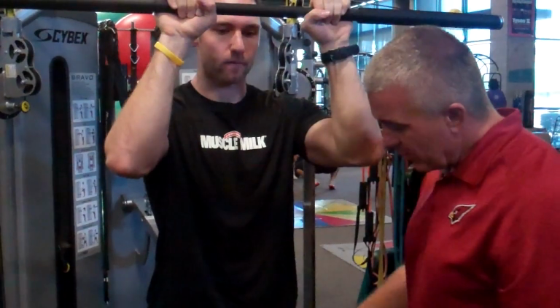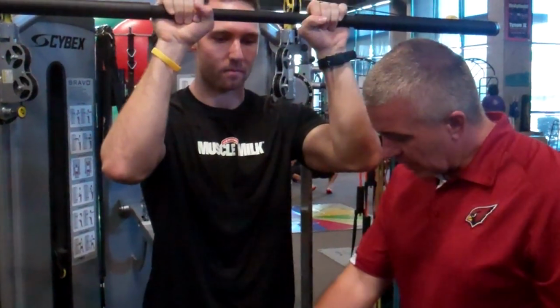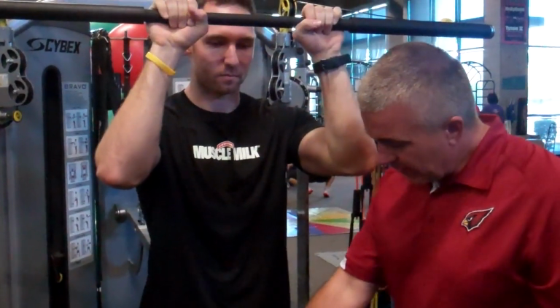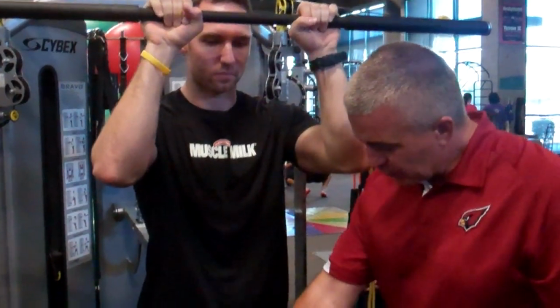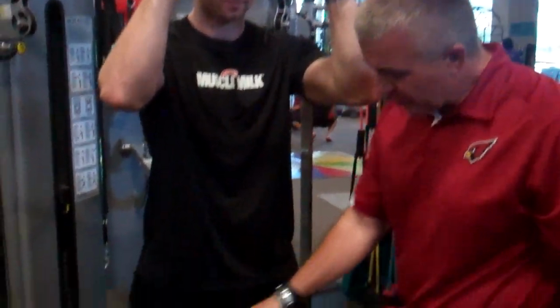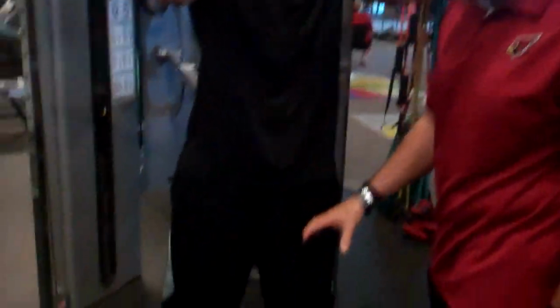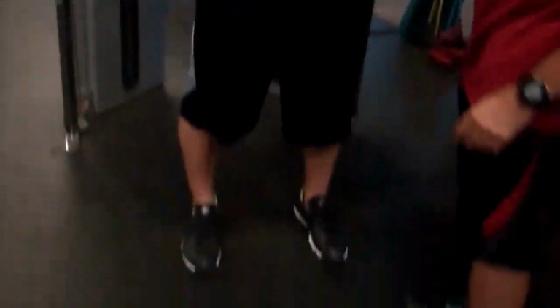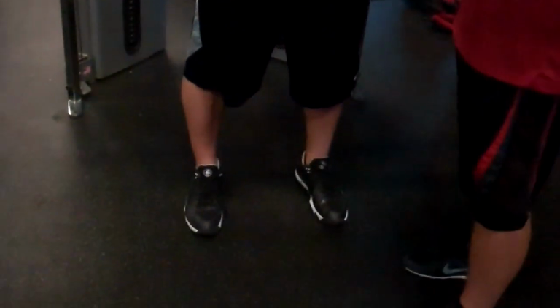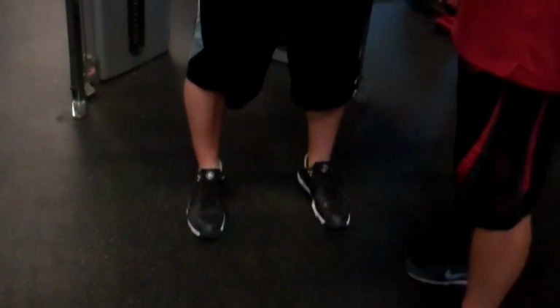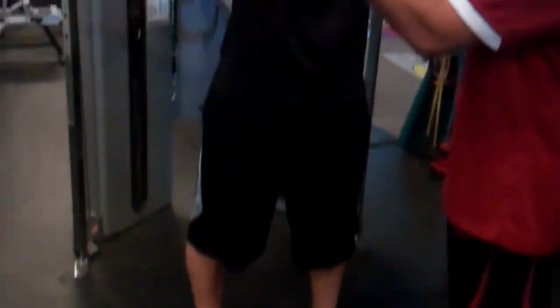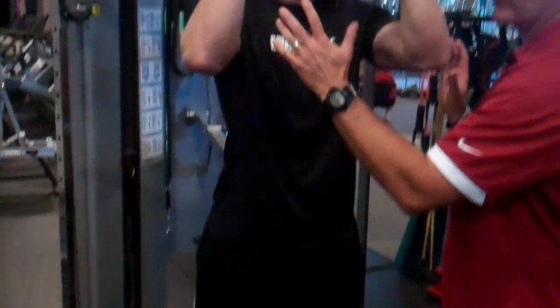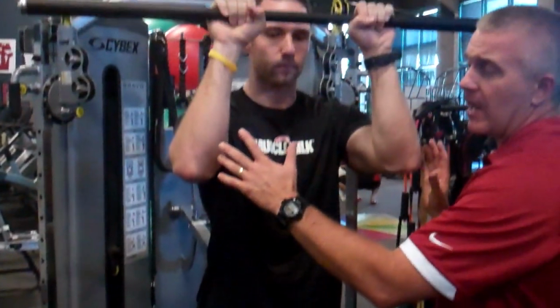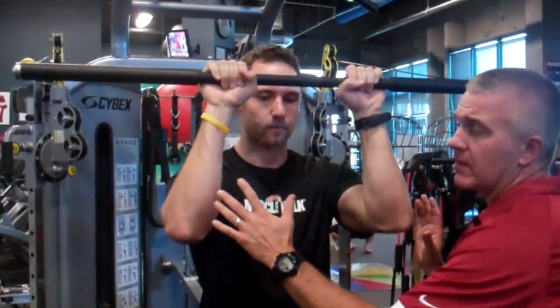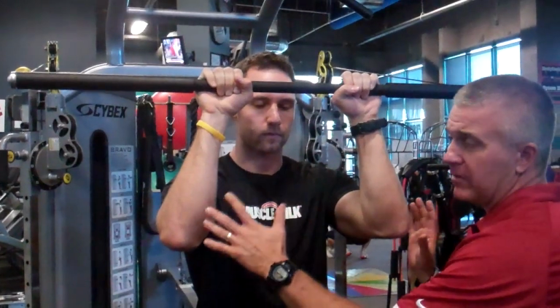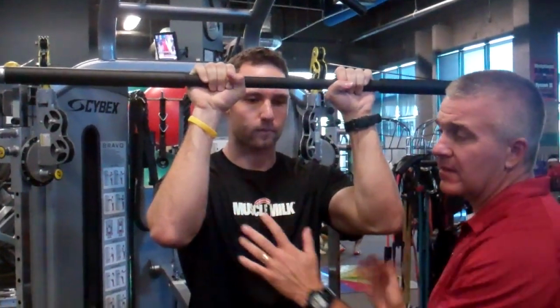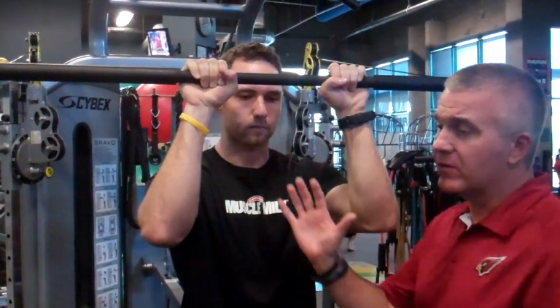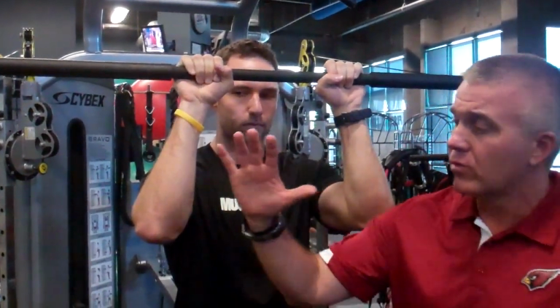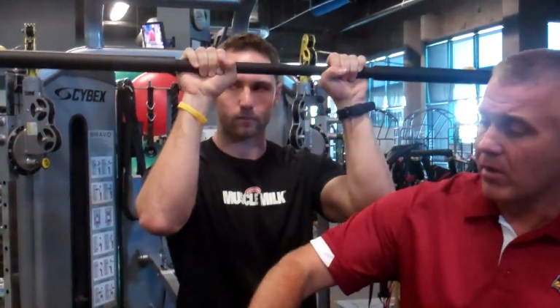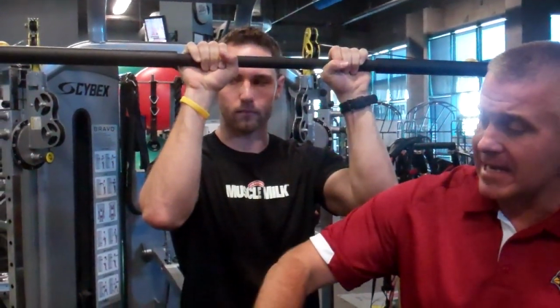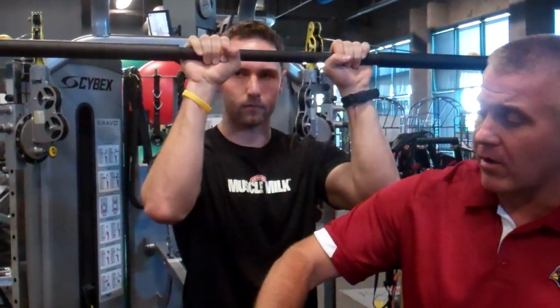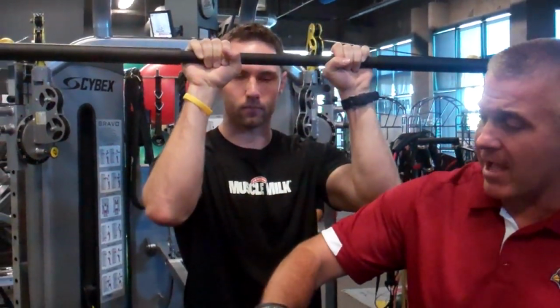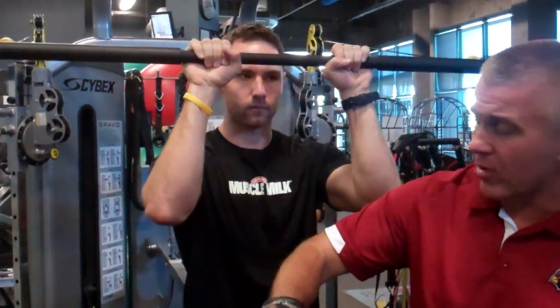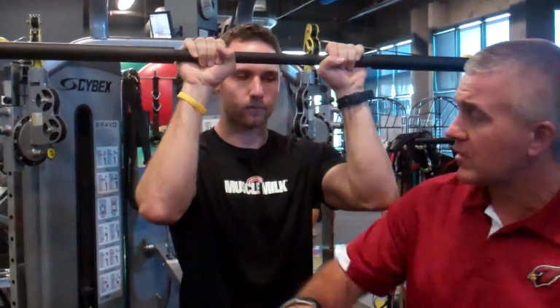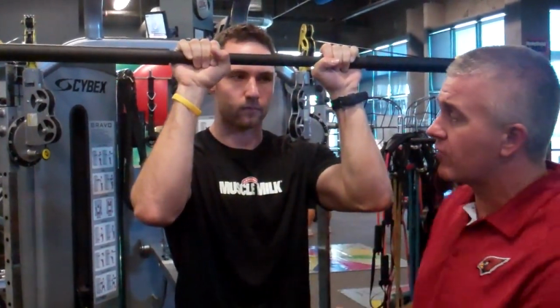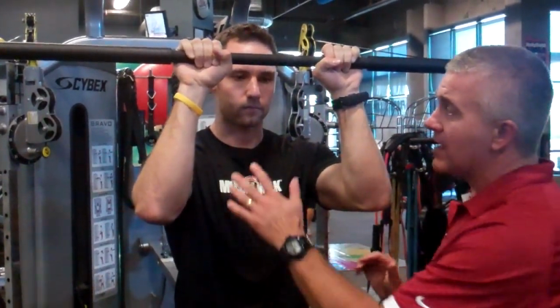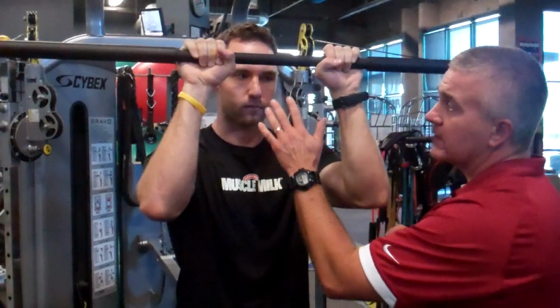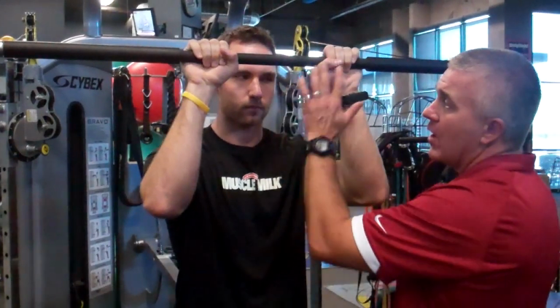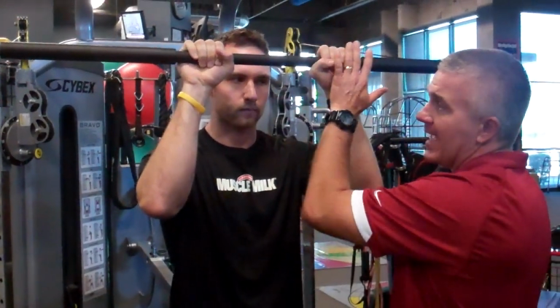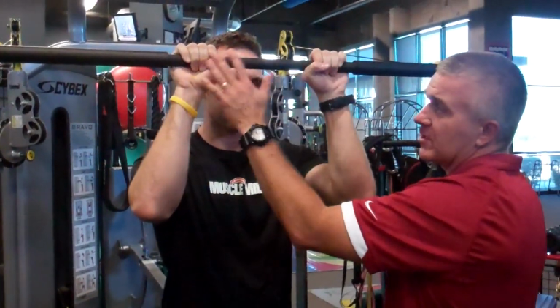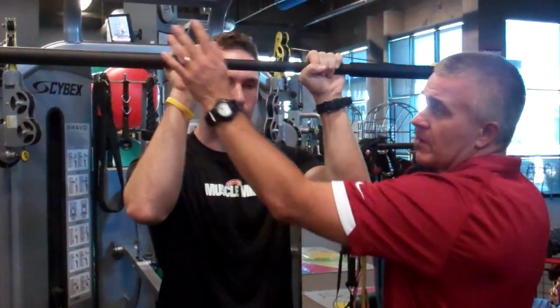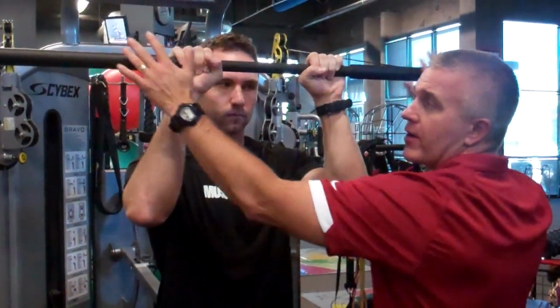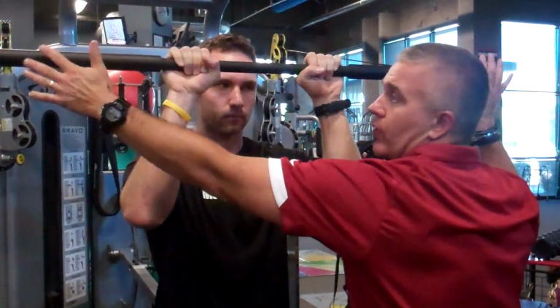I want a good shoulder-width base. All I'm trying to do is recreate the plank like they would do laying down on the ground prone. So I'm recreating that. Now obviously the hand positions on the bar are important.